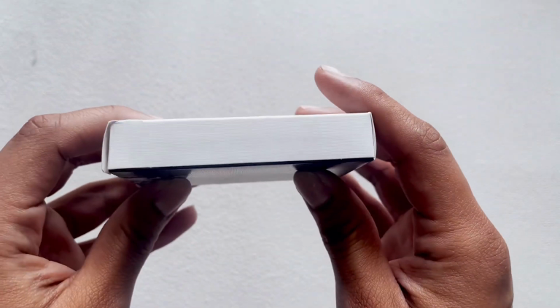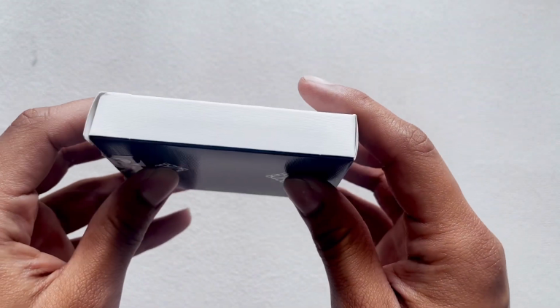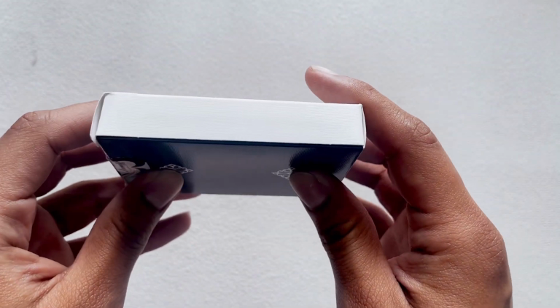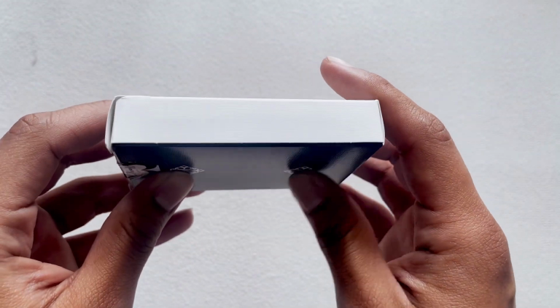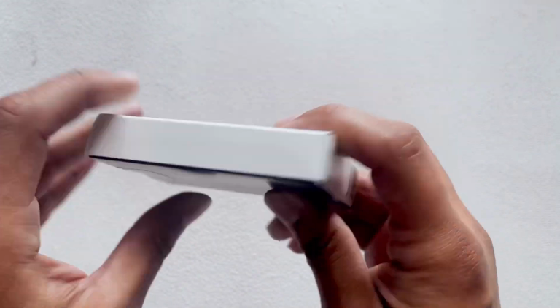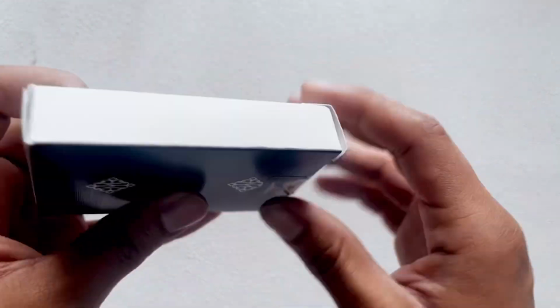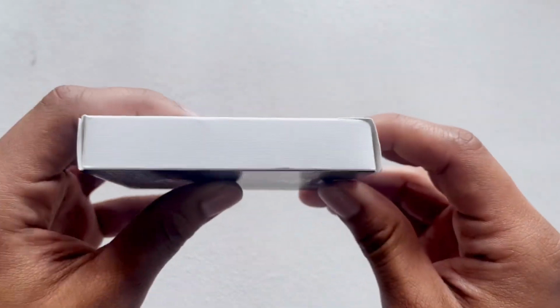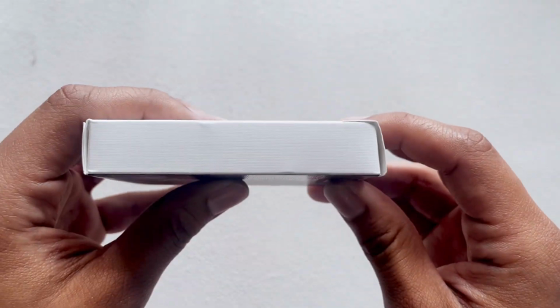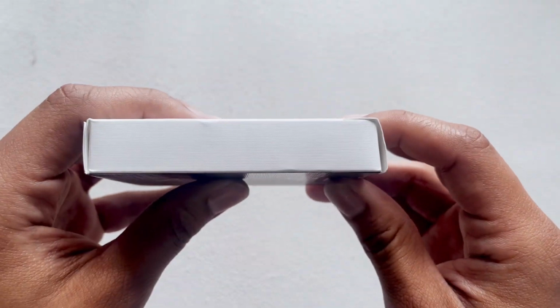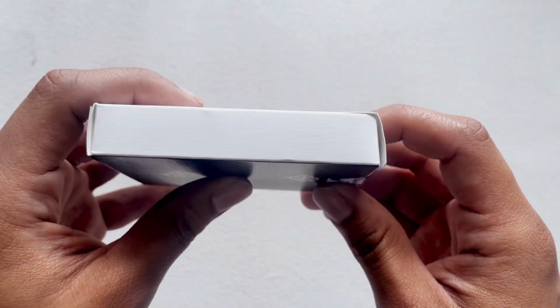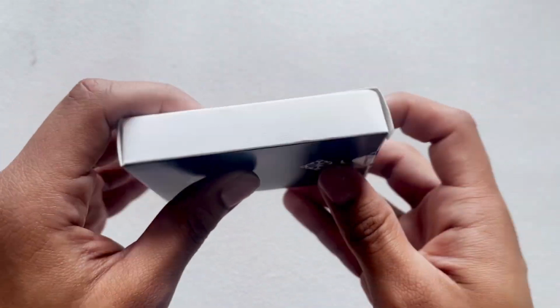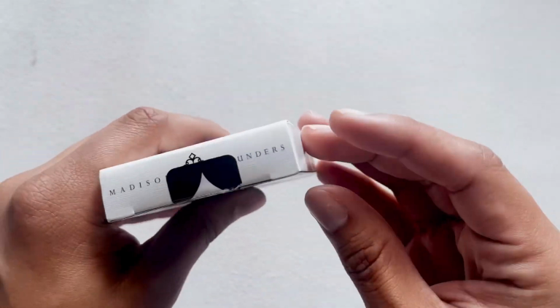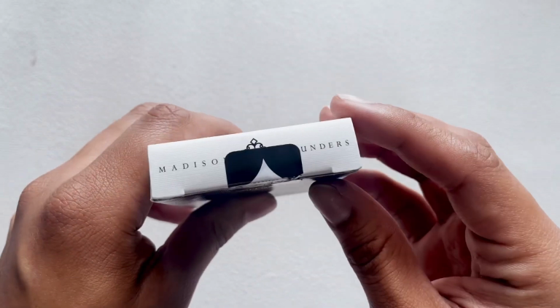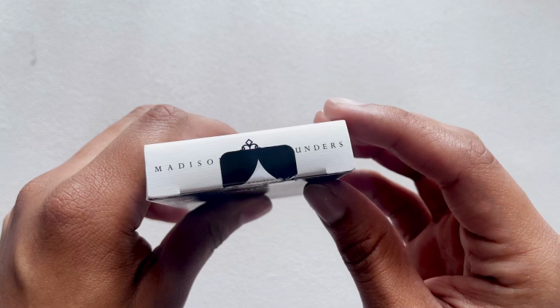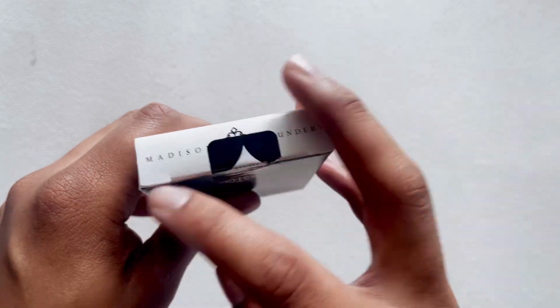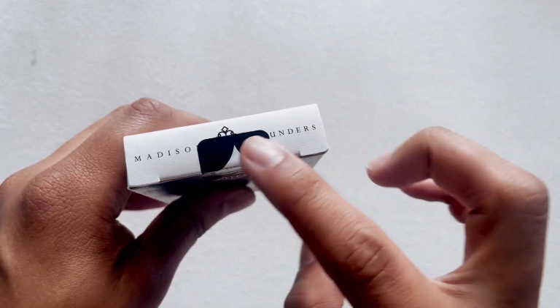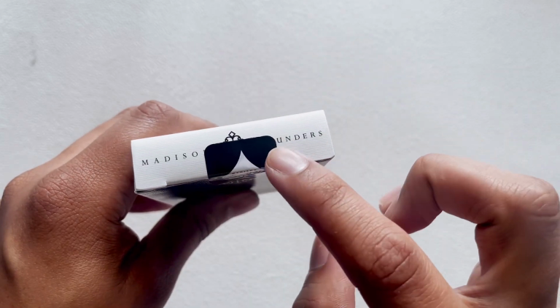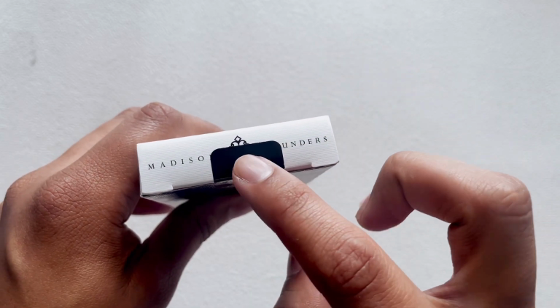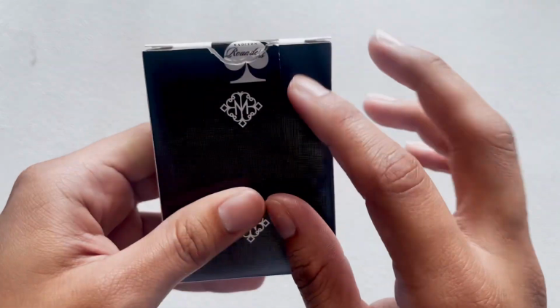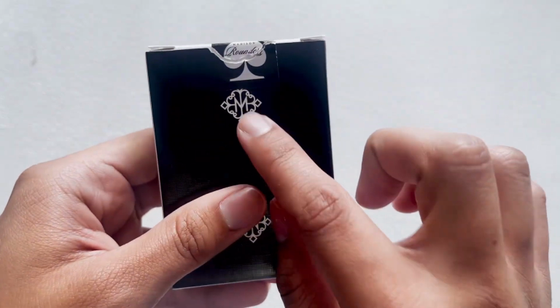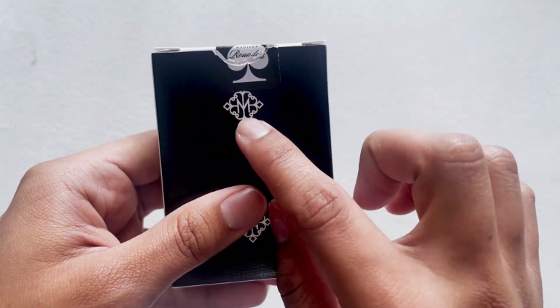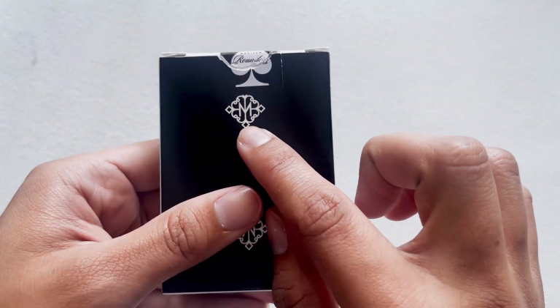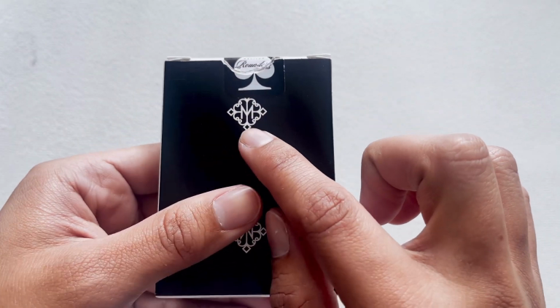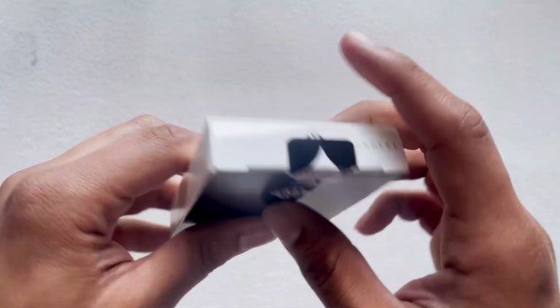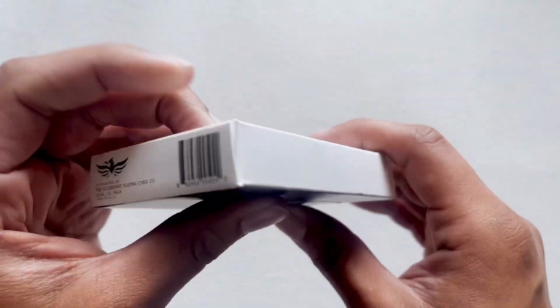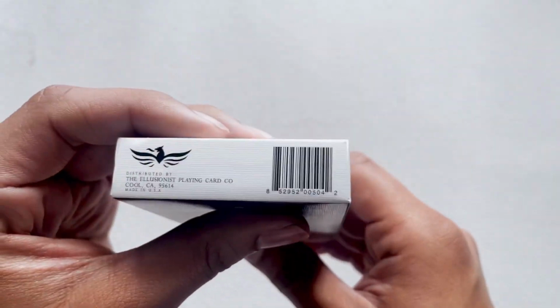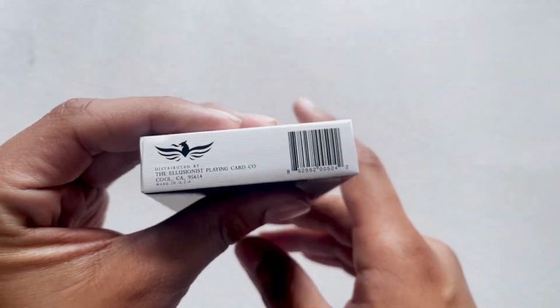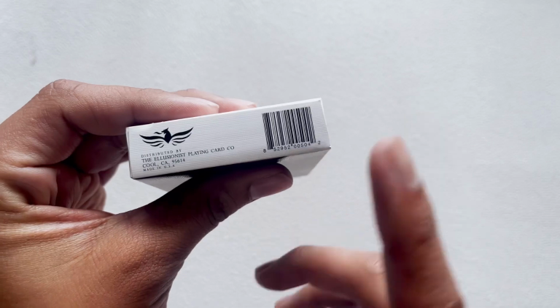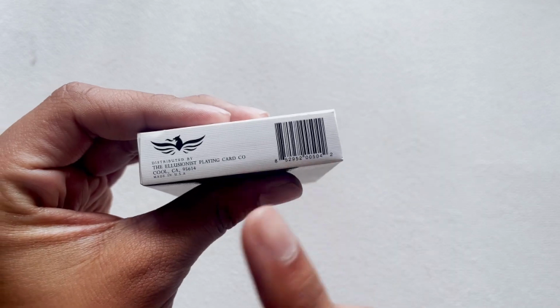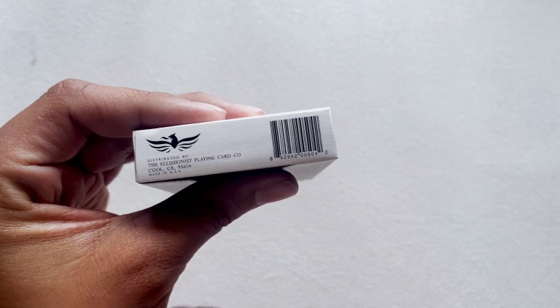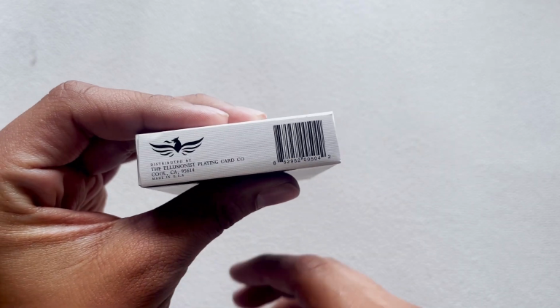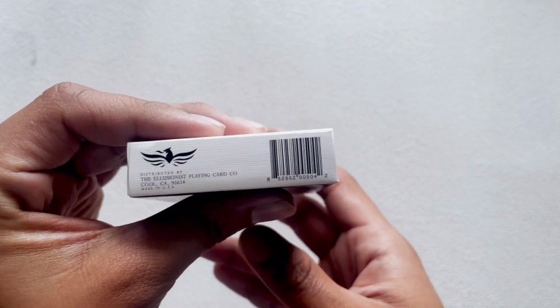On the sides we have nothing. On the top we have 'Madison Rounders' with the Madison 'M' logo. And on the bottom we have a barcode and the Illusionist tag.